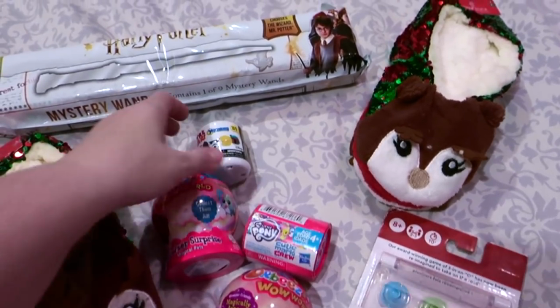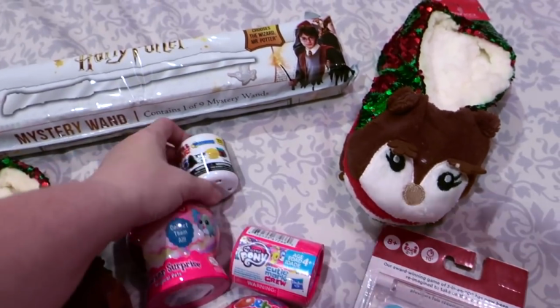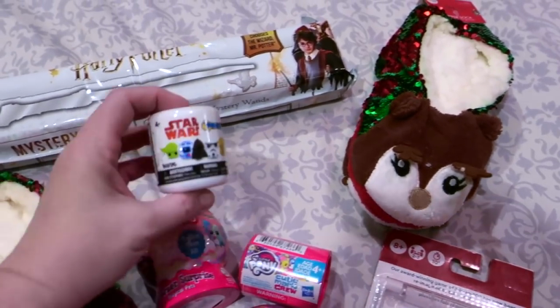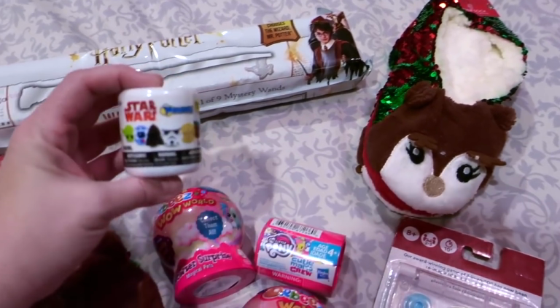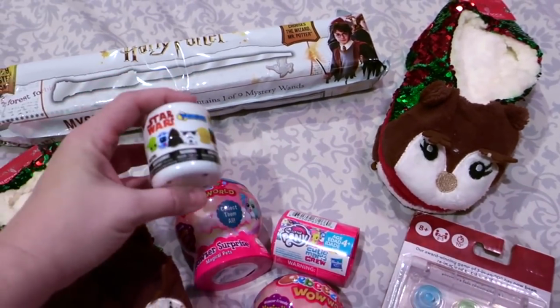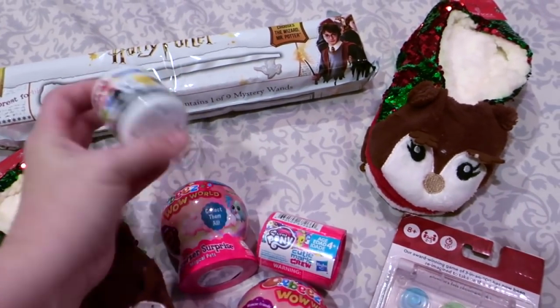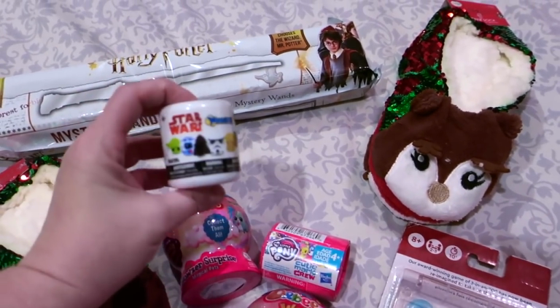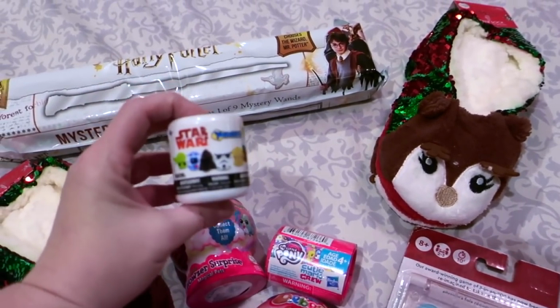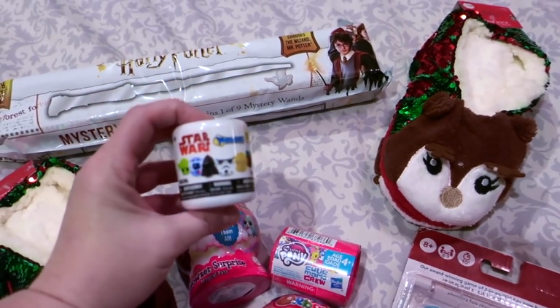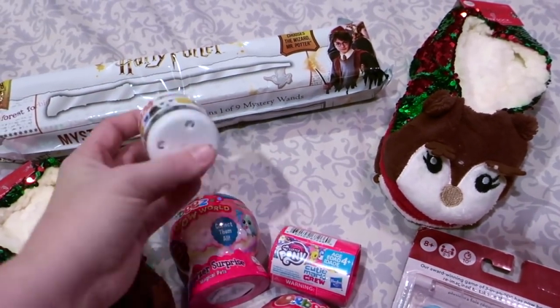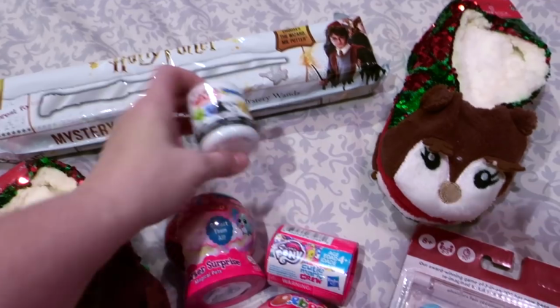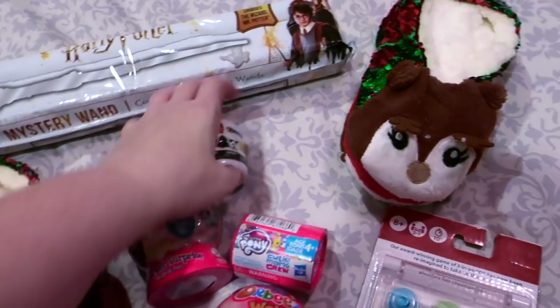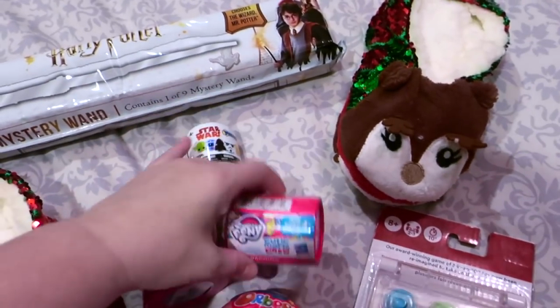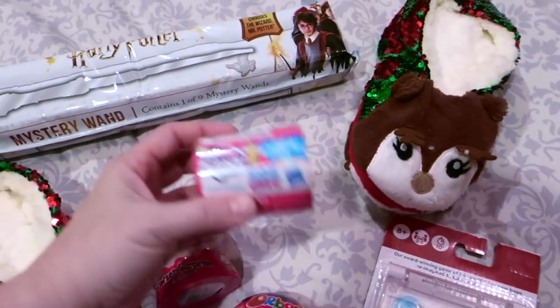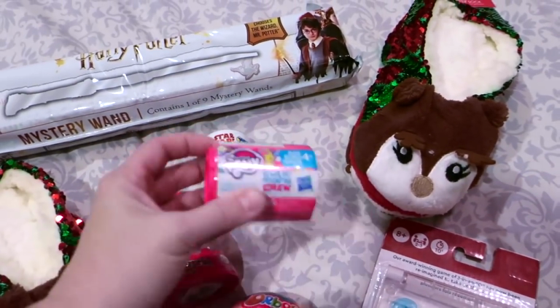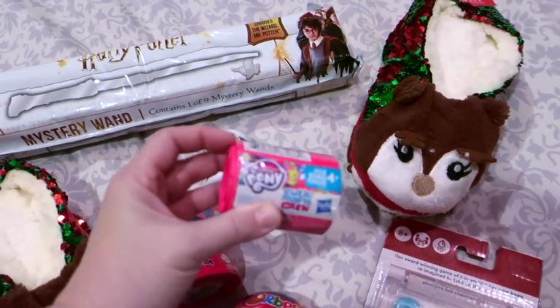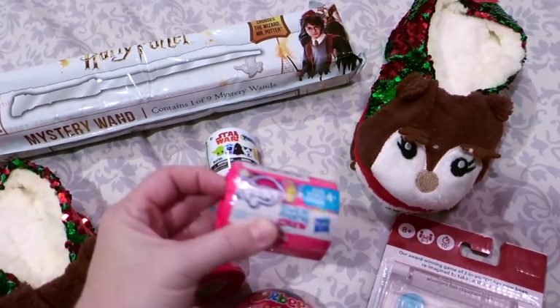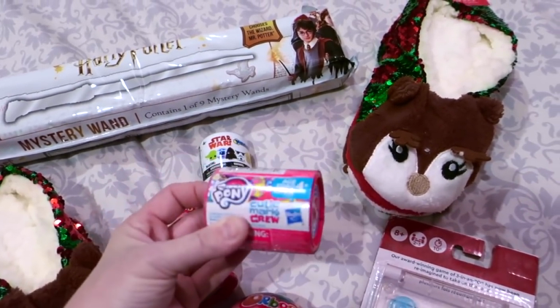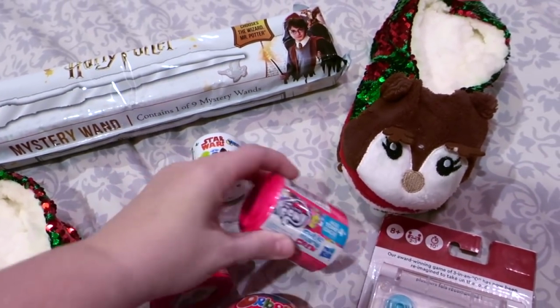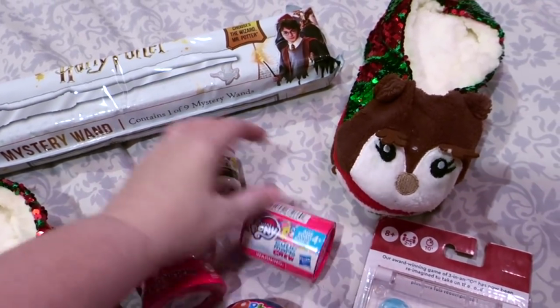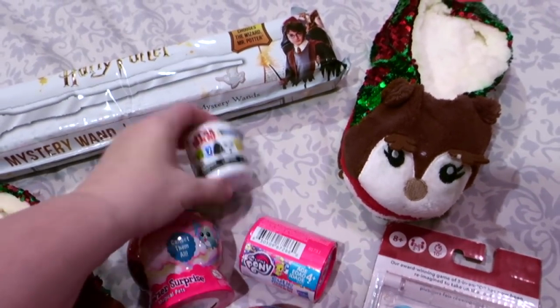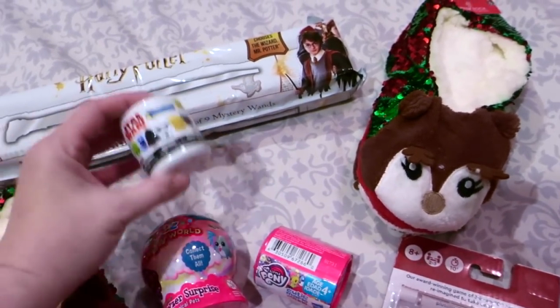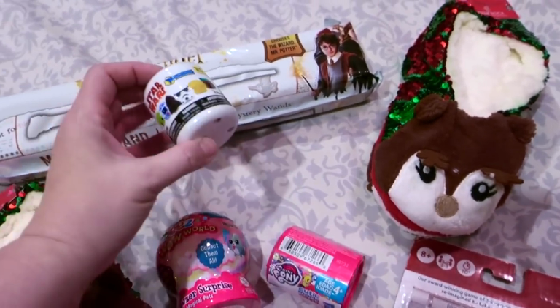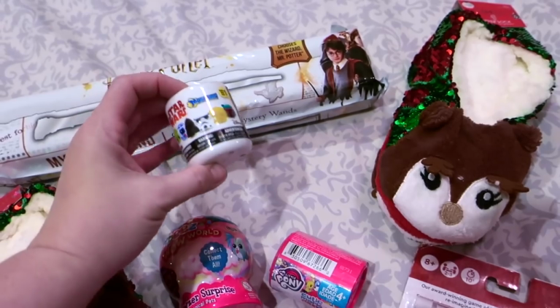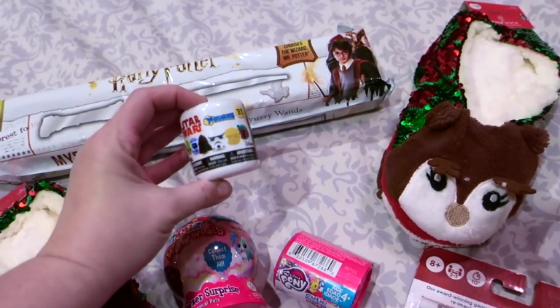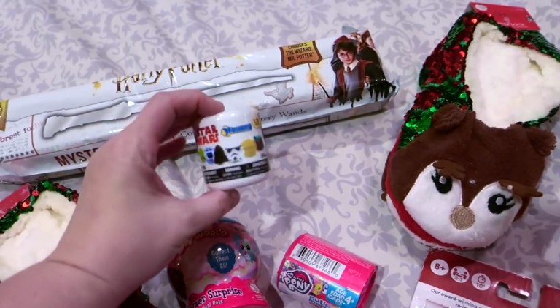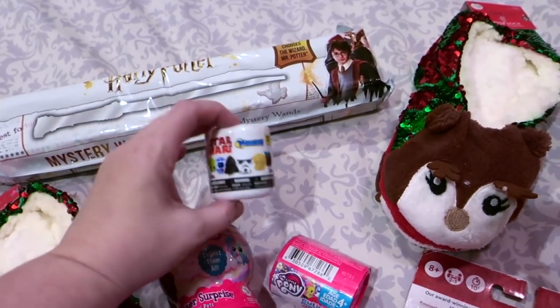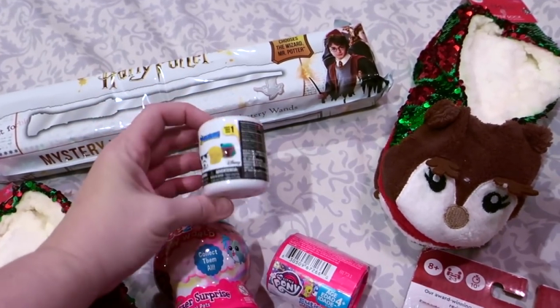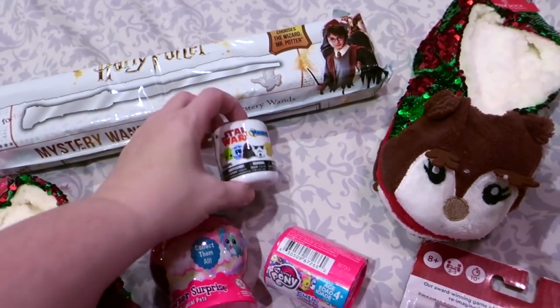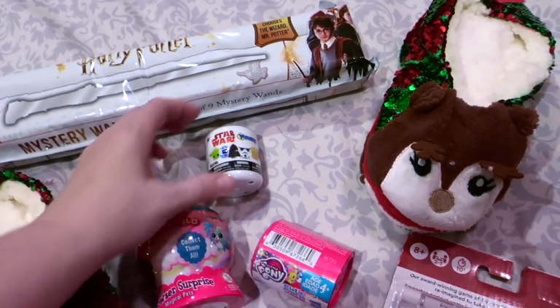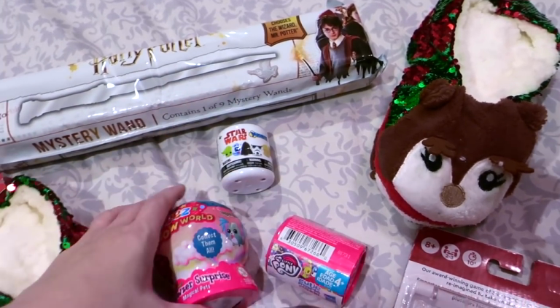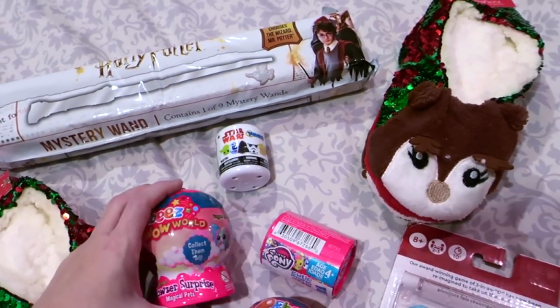We also have these Mashems — I have a Star Wars one and a My Little Pony Cutie Crew one. These are a great size to be an extra little item that gets stuck down inside a gift giving item.